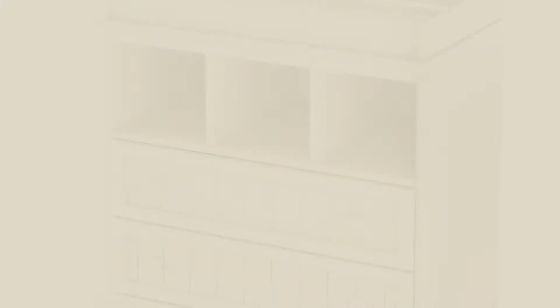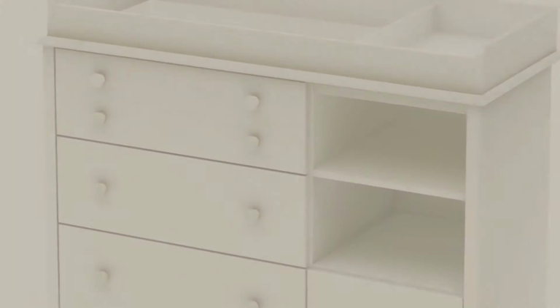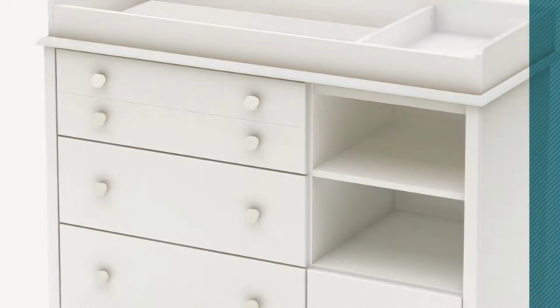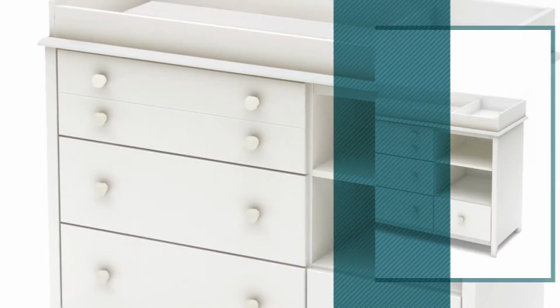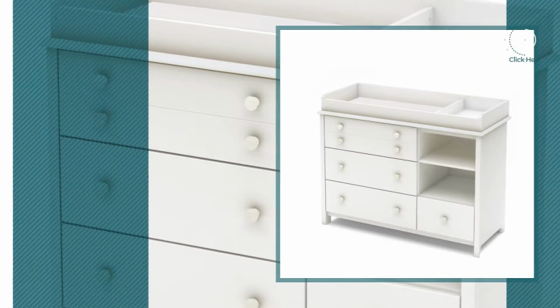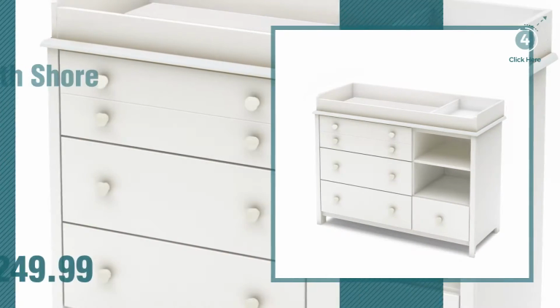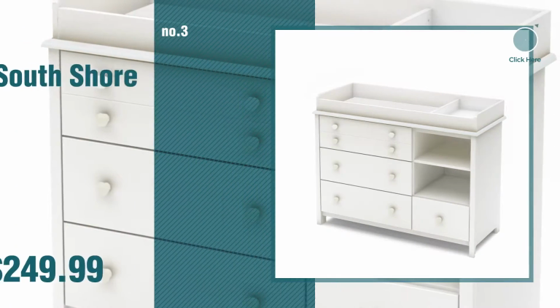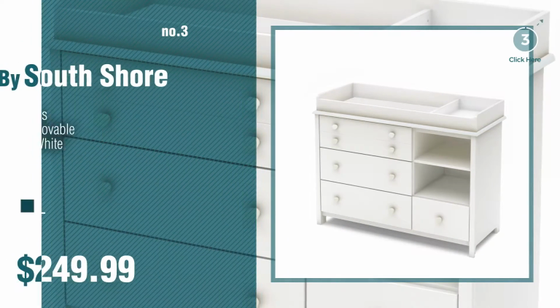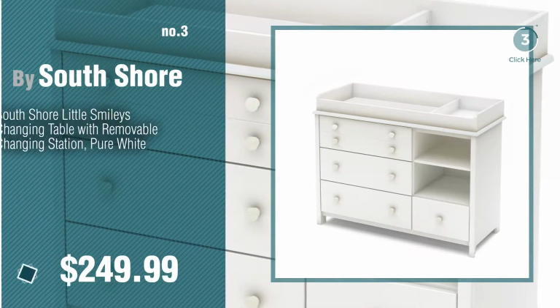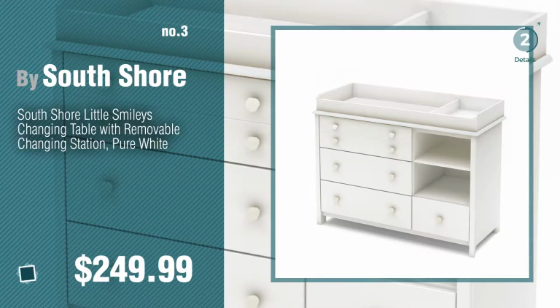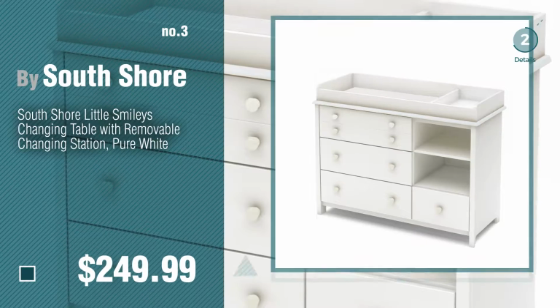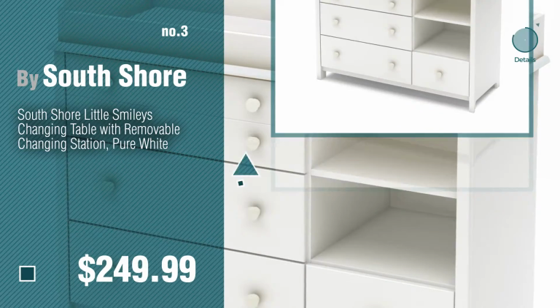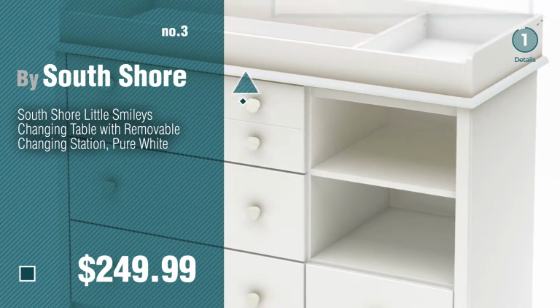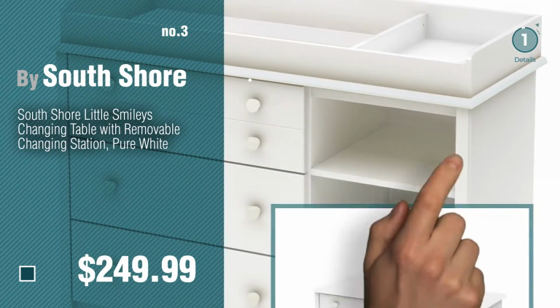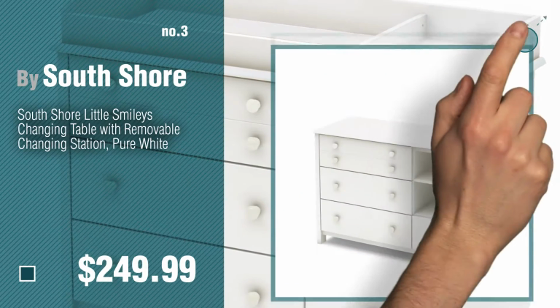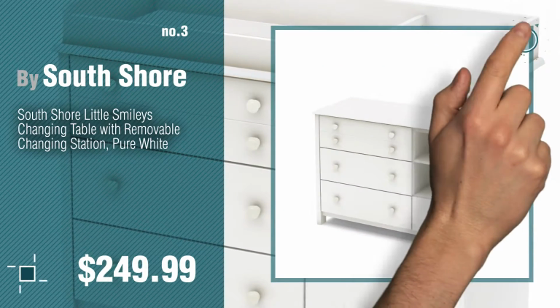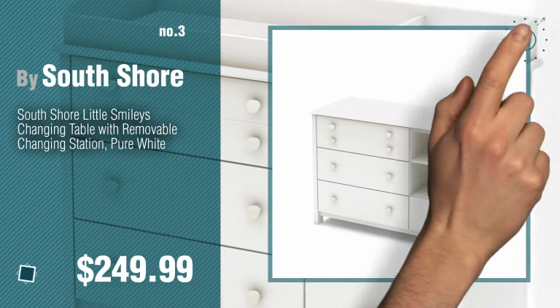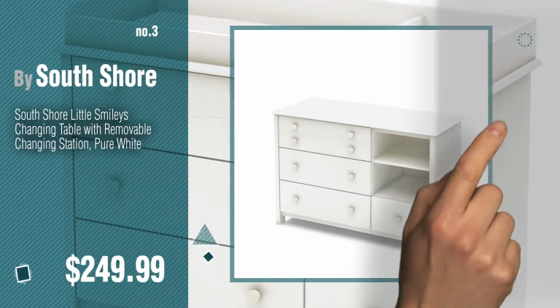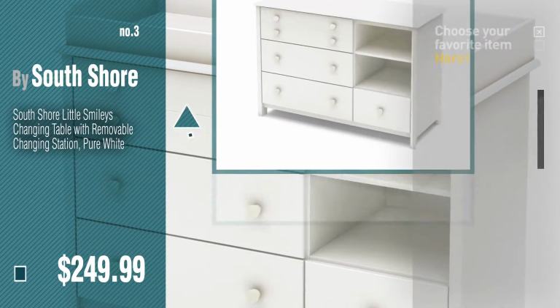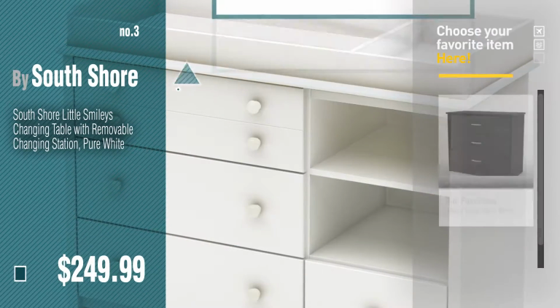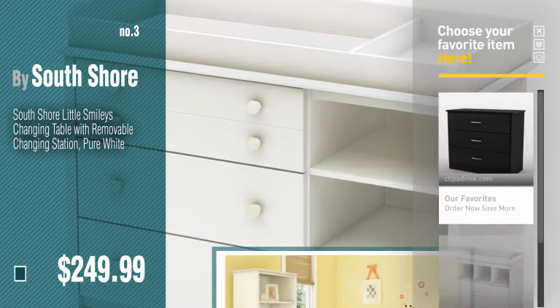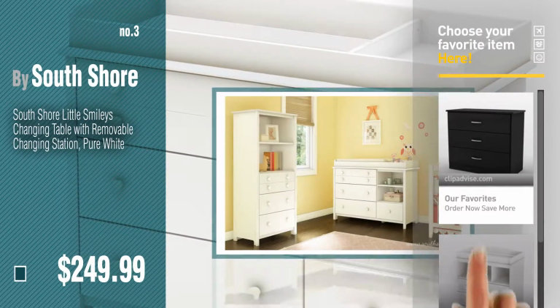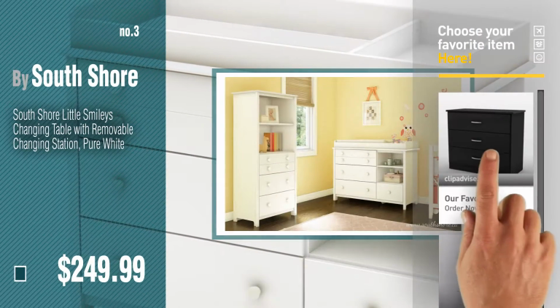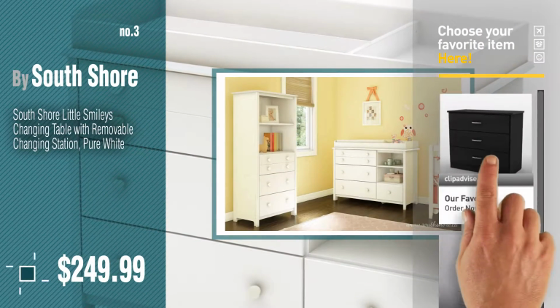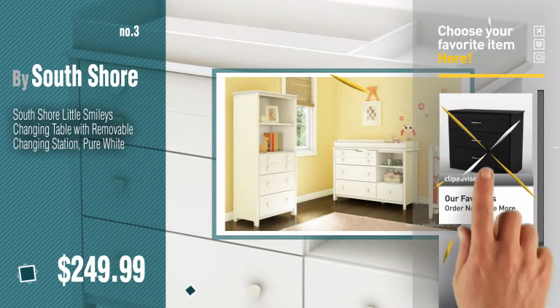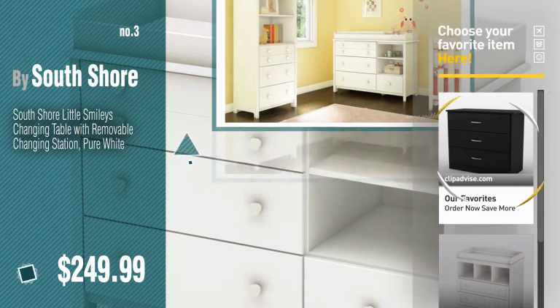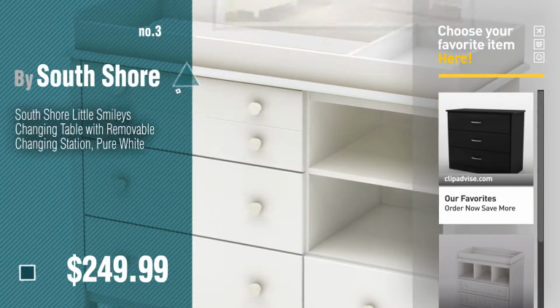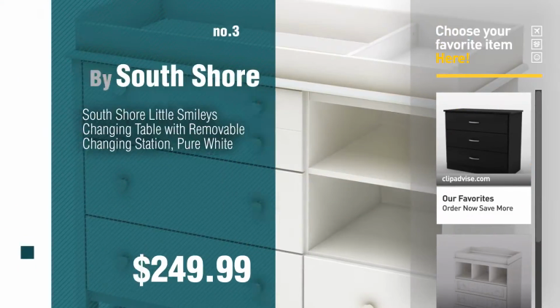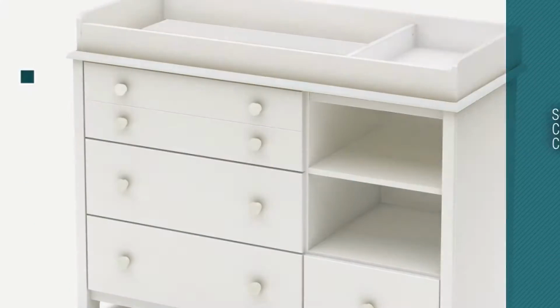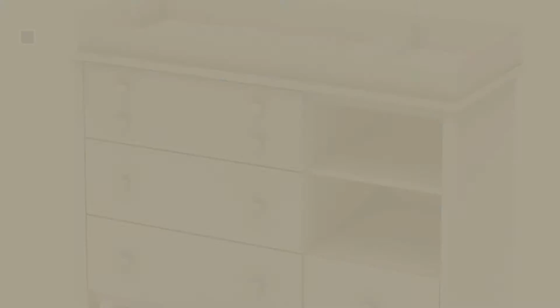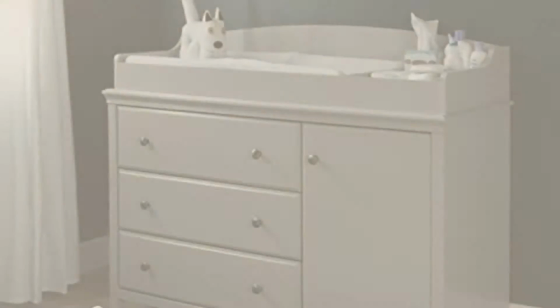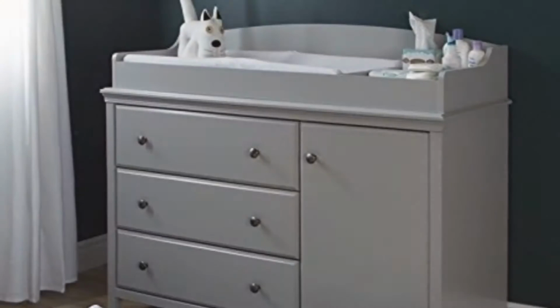Number 3, get your favorite baby products now, just click this circle in the corner. Number 4.